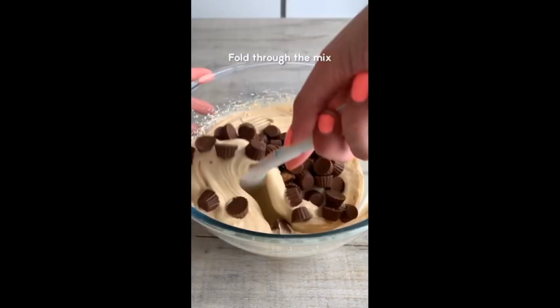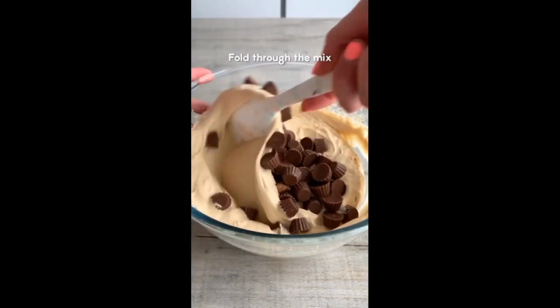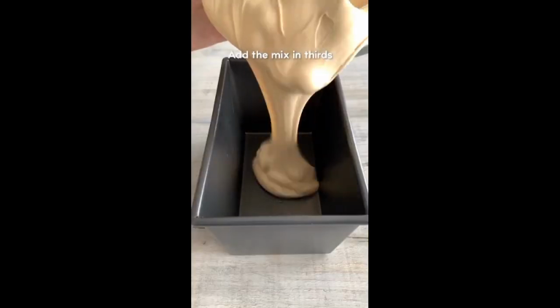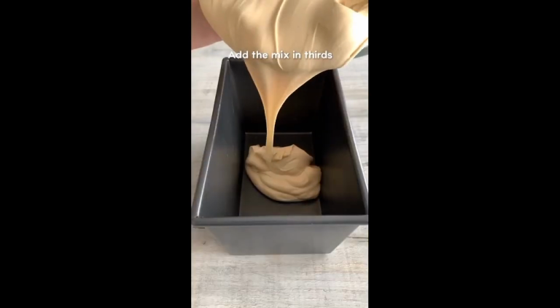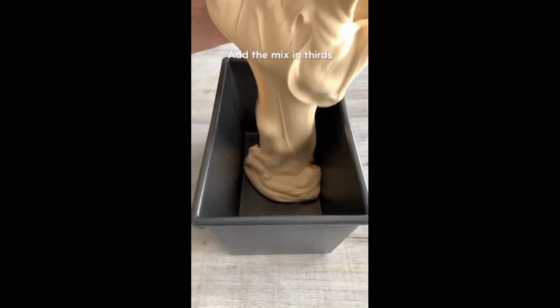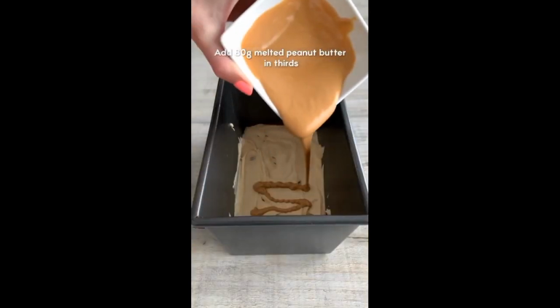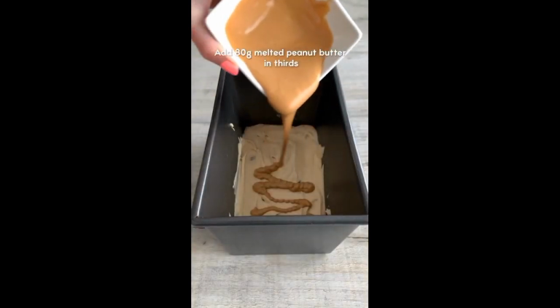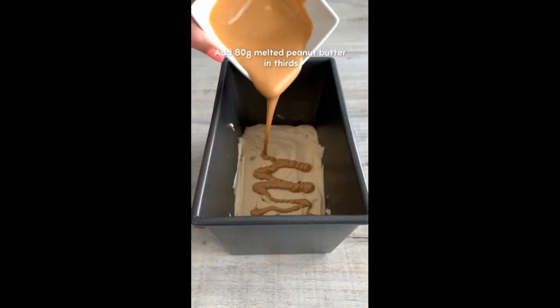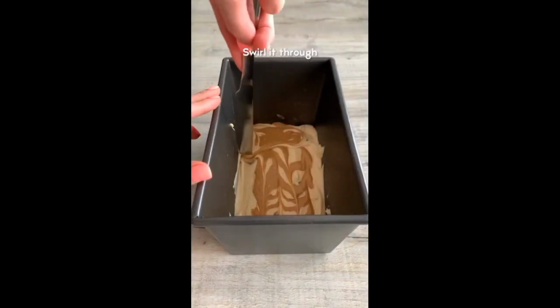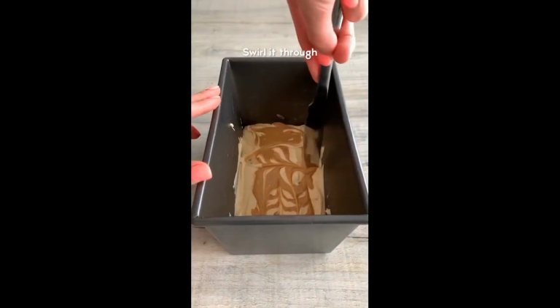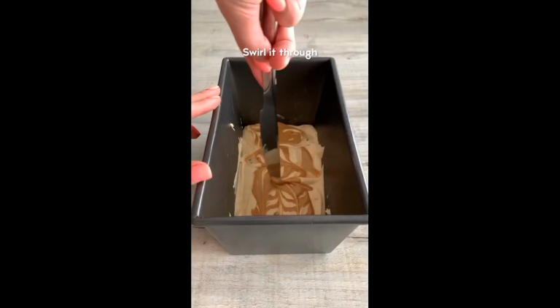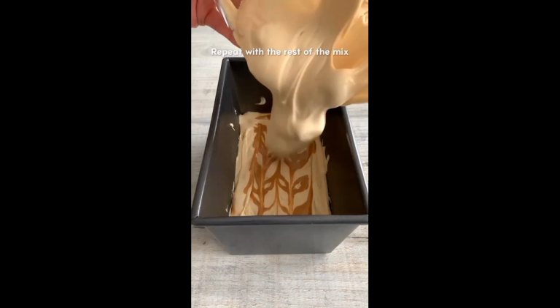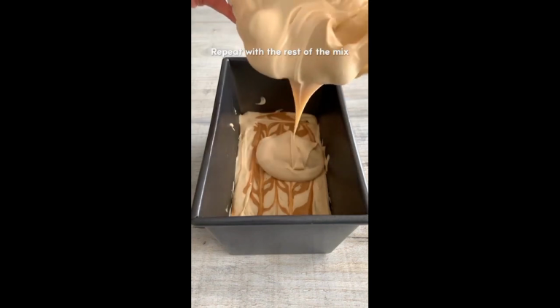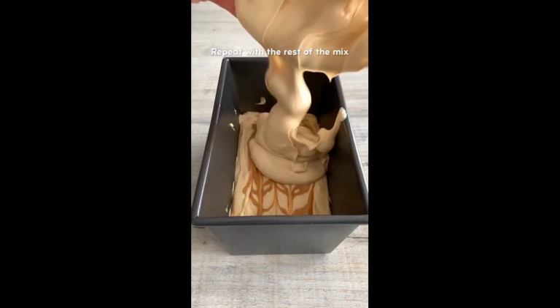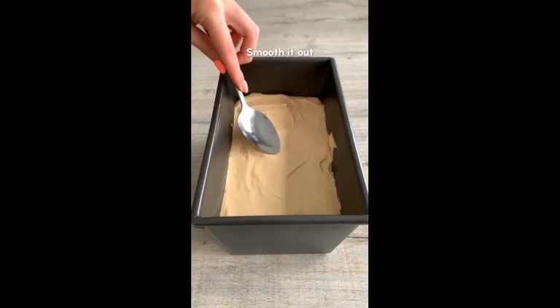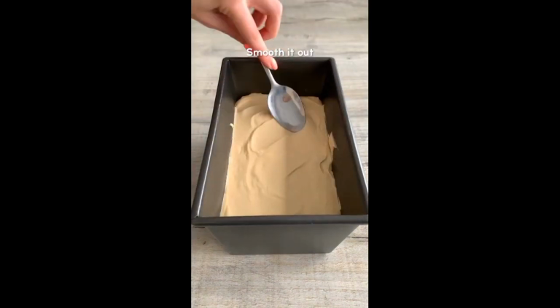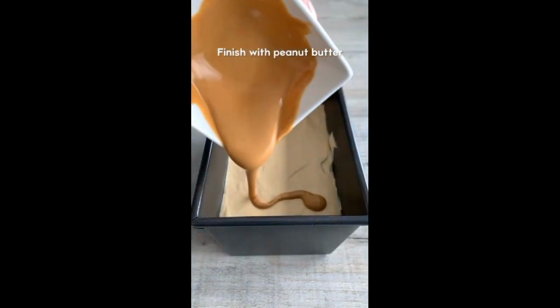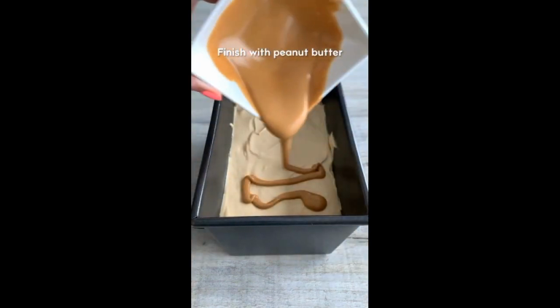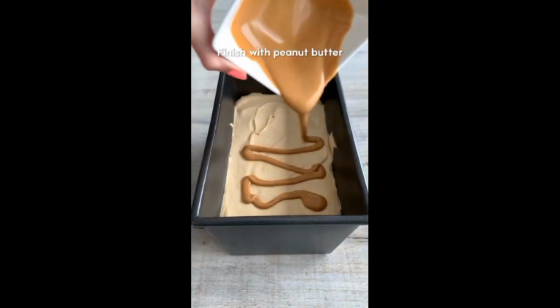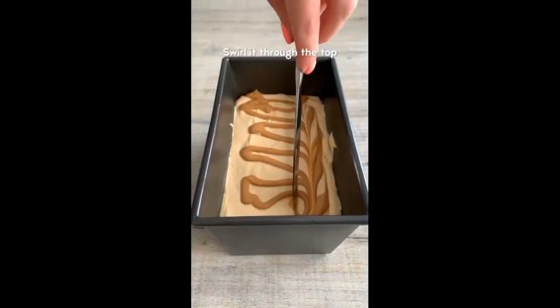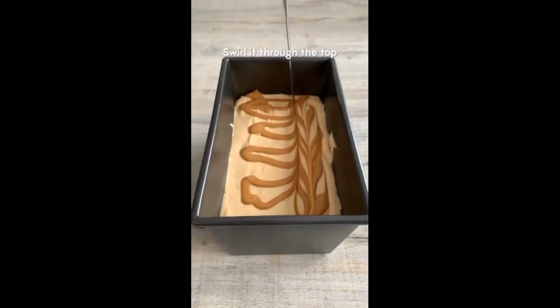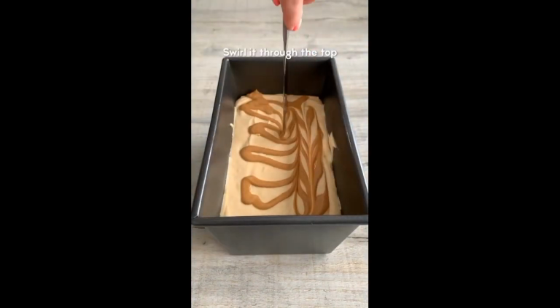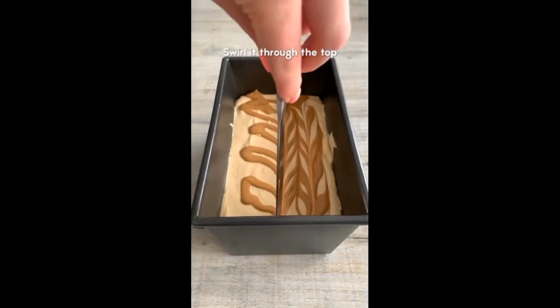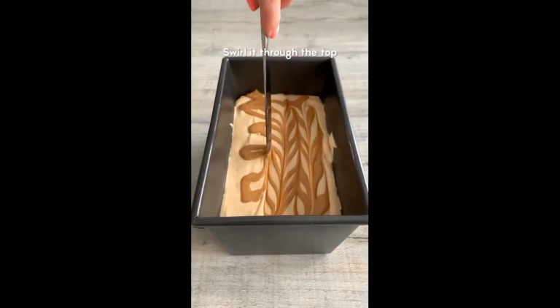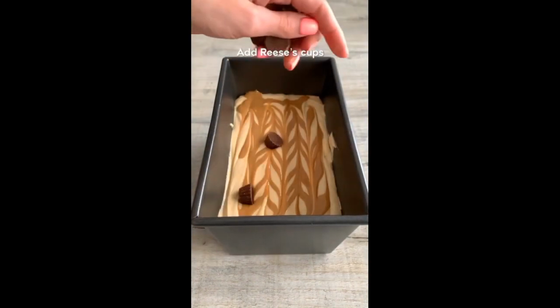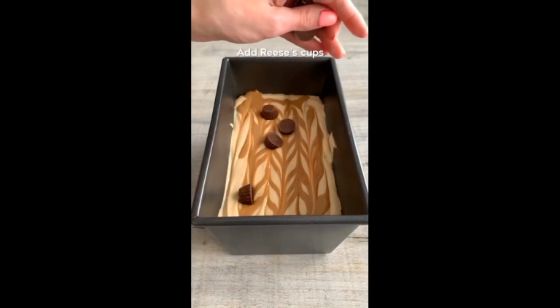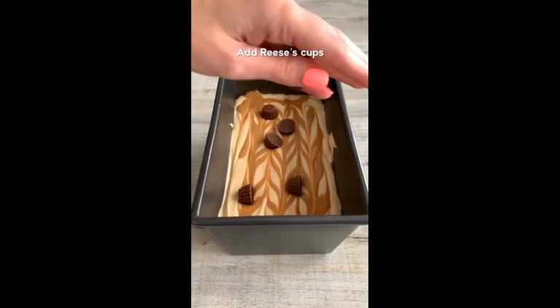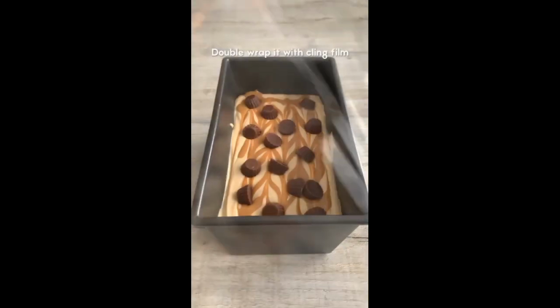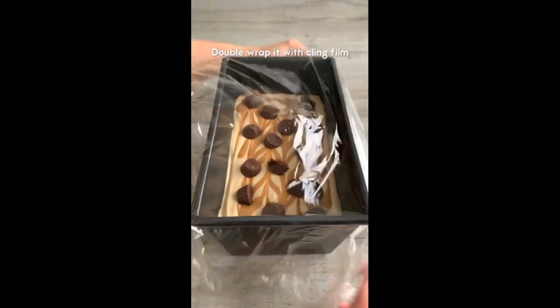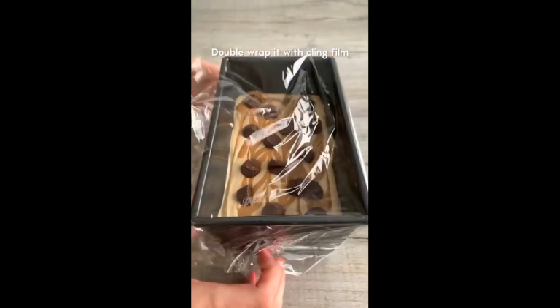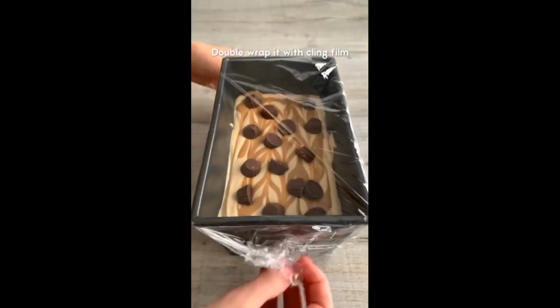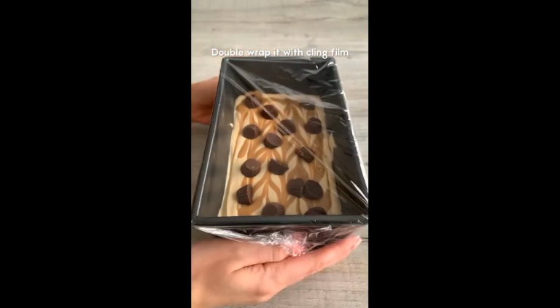Pour one third into a loaf tin then drizzle over melted peanut butter and swirl it through. Repeat this two more times, smooth it out, and finish with a swirl of peanut butter on the top. Sprinkle over some more Reese's cups, double wrap the tin, then freeze overnight.